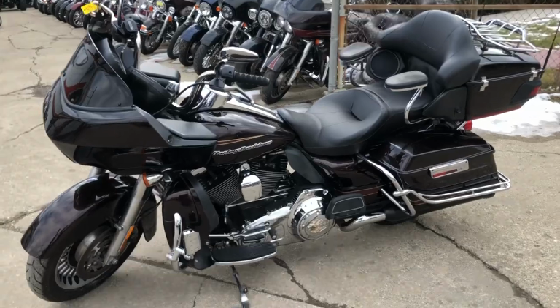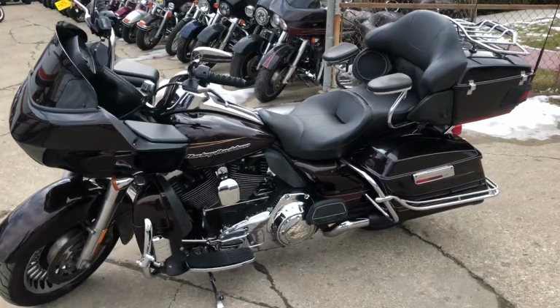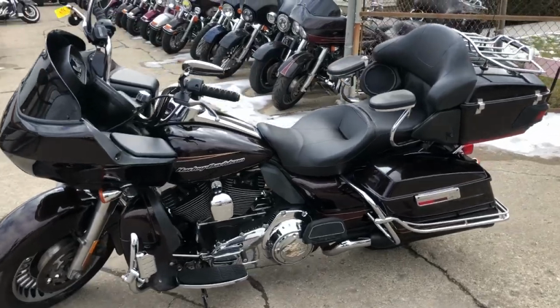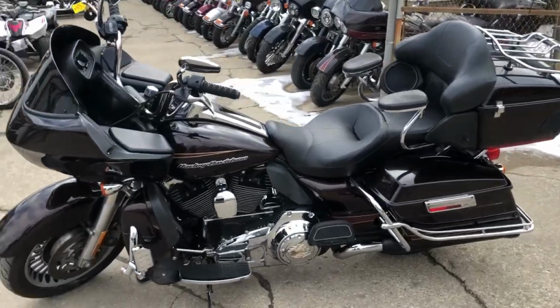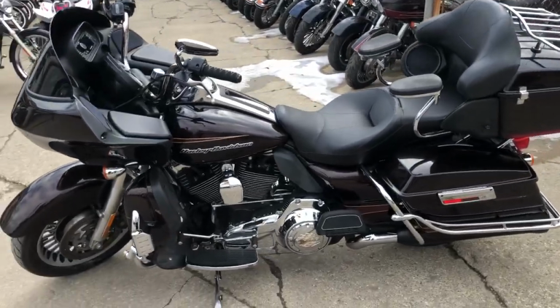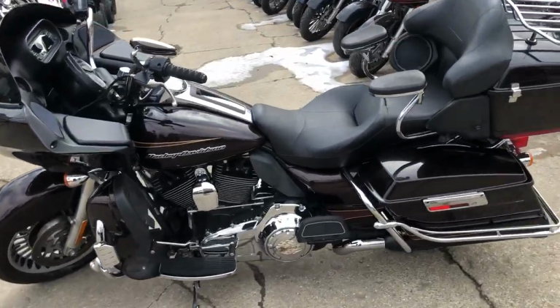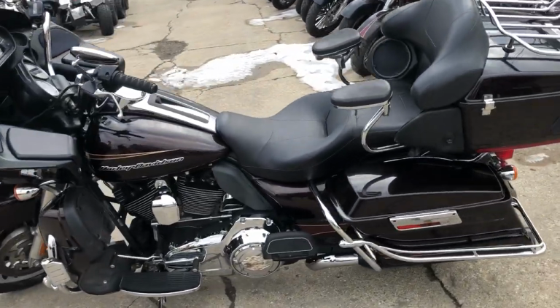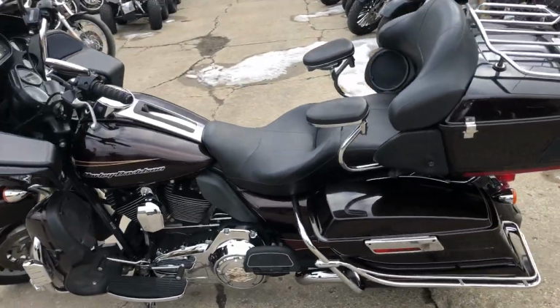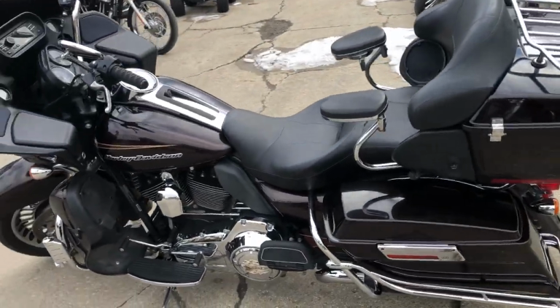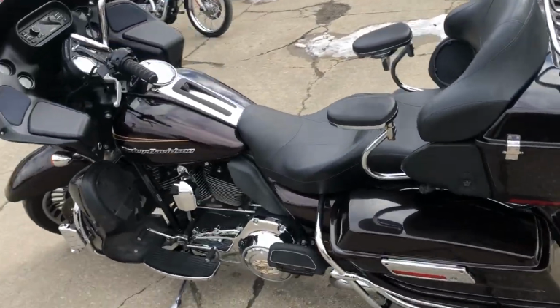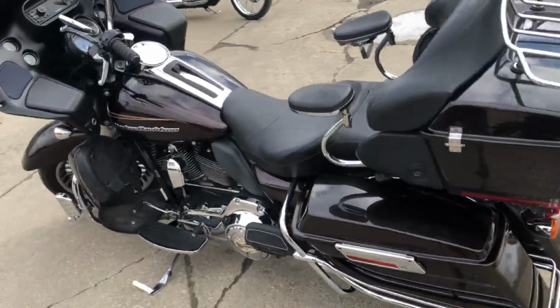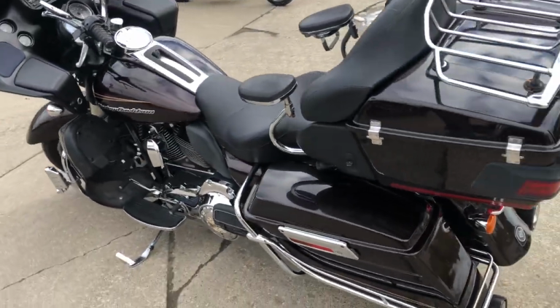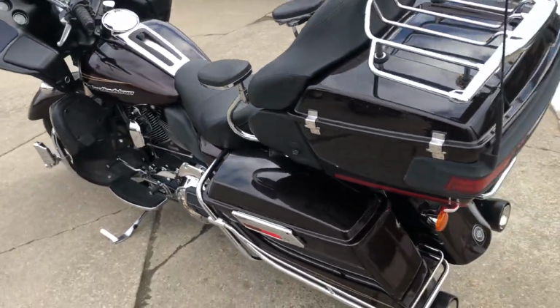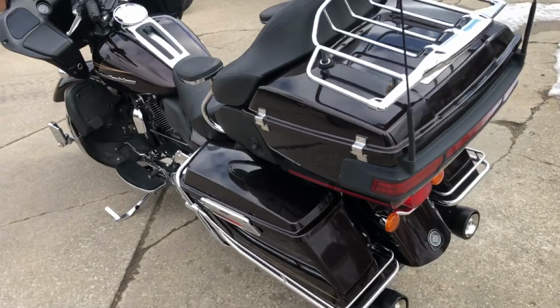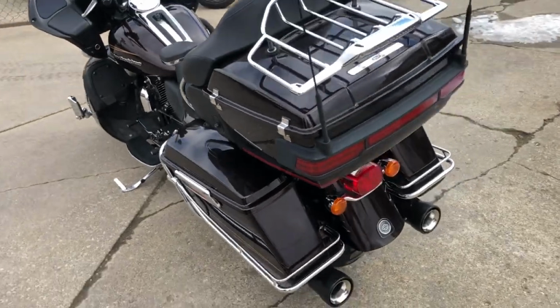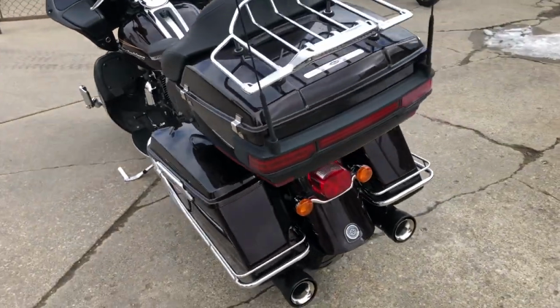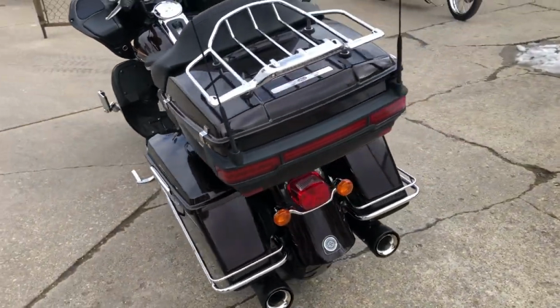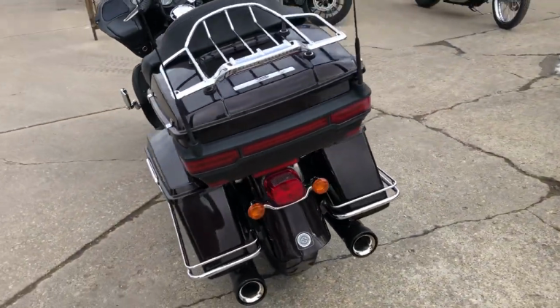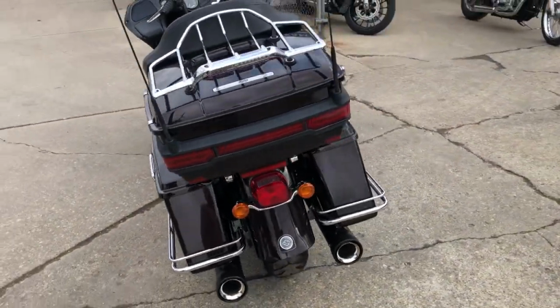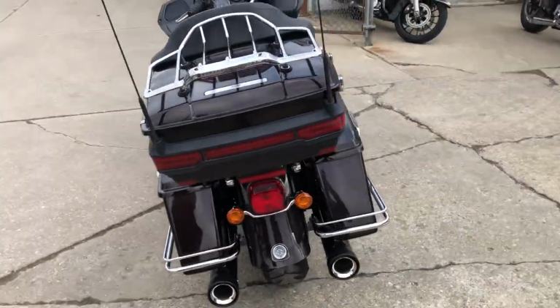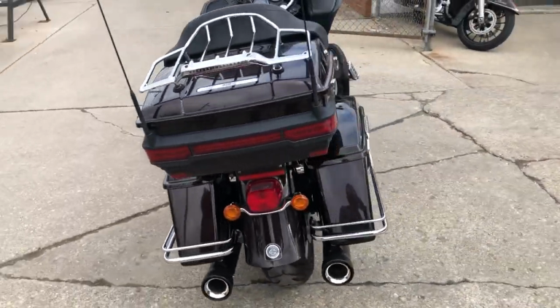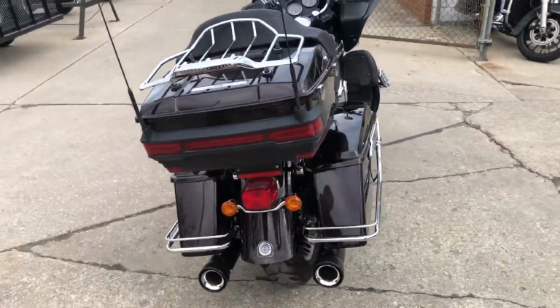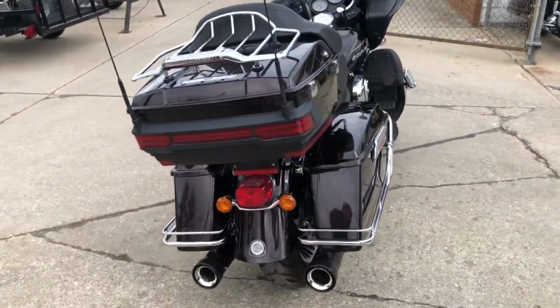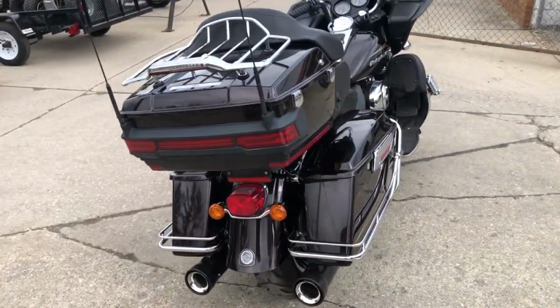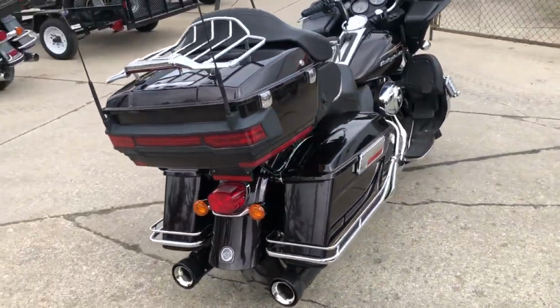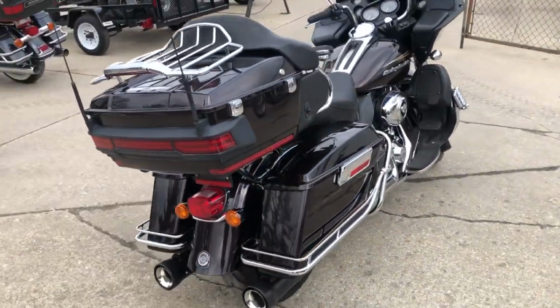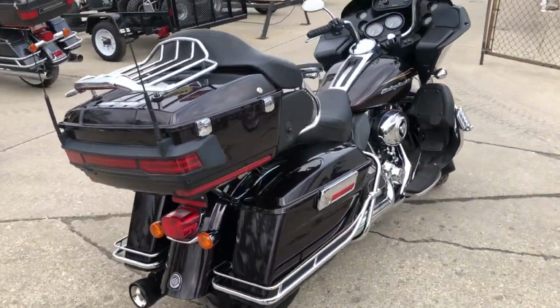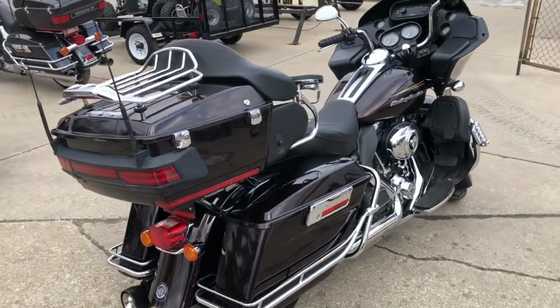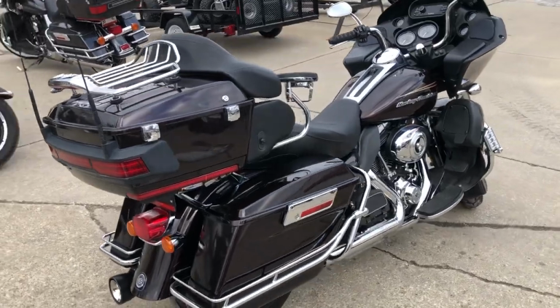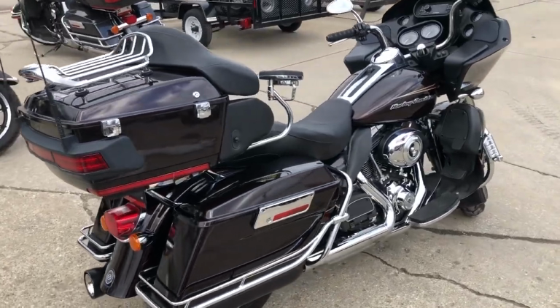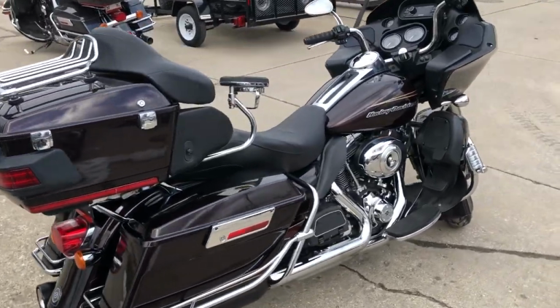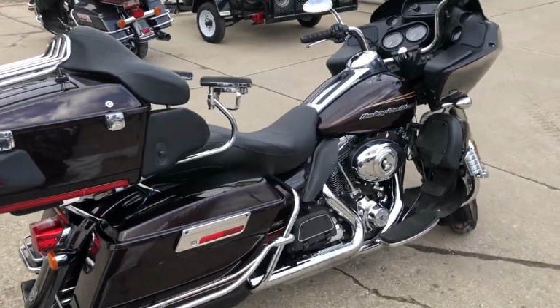Hey guys, this is approvalpowersports.com. We got a used Harley Road Glide Ultra for sale in a hard-to-find color, merlot sunglow. It's a sharp bike with Rockford Fosgate stereo, Bluetooth, and four speakers.